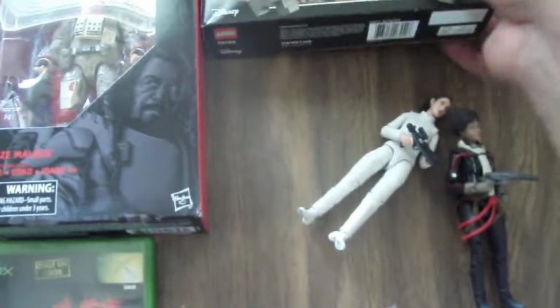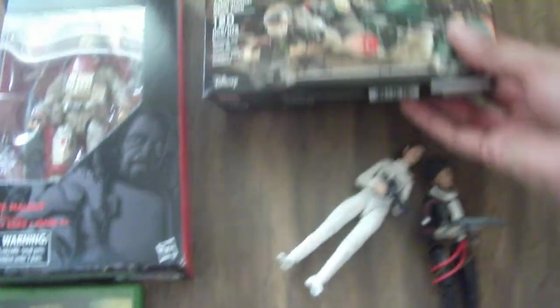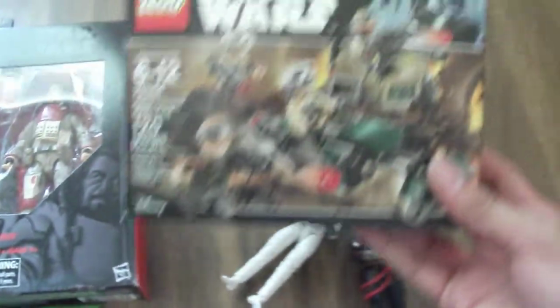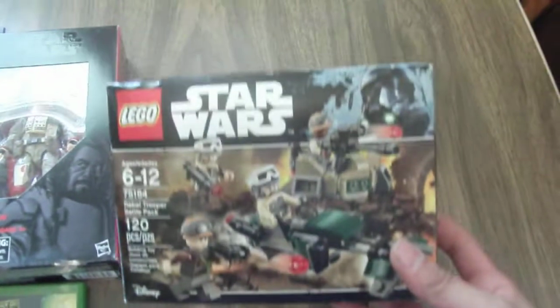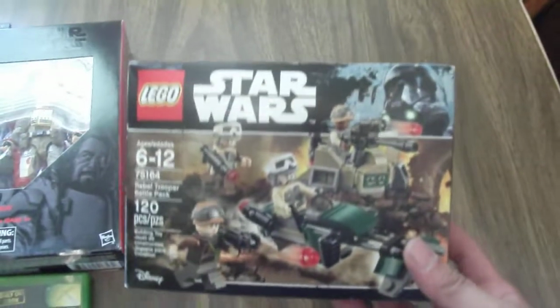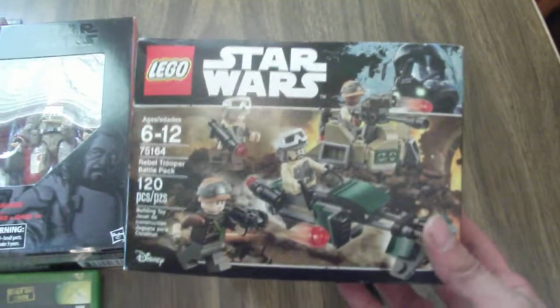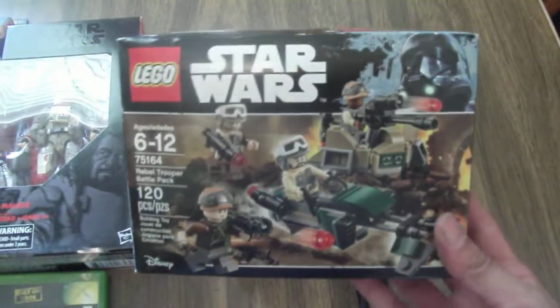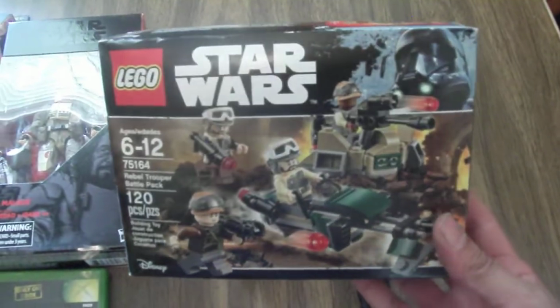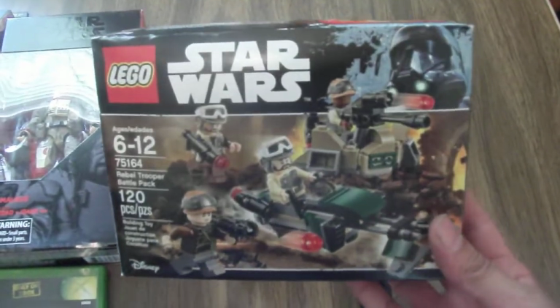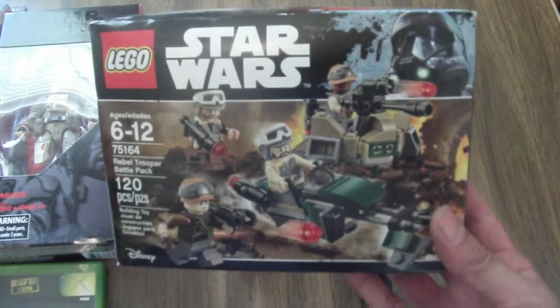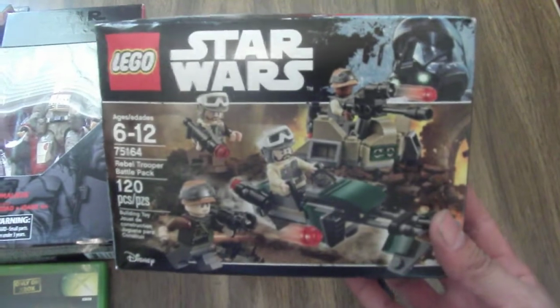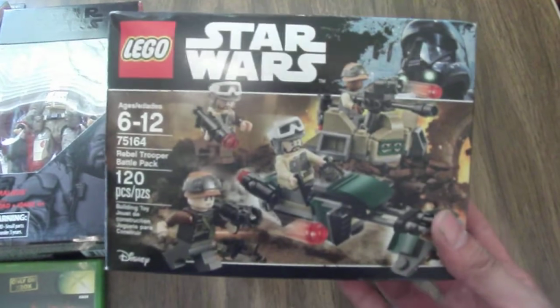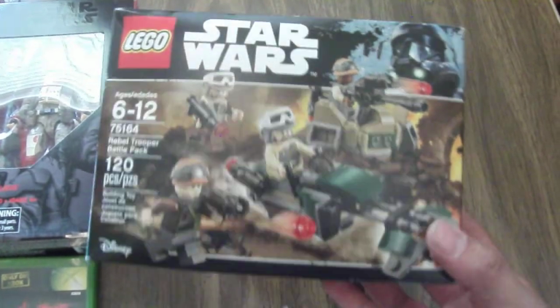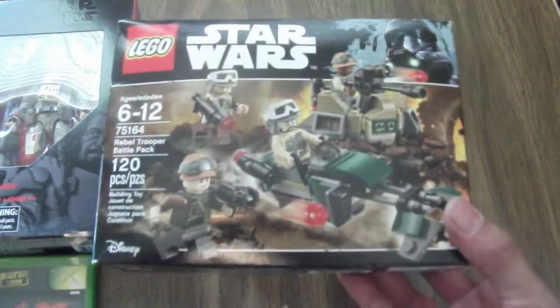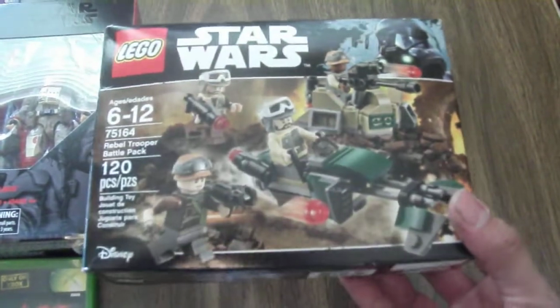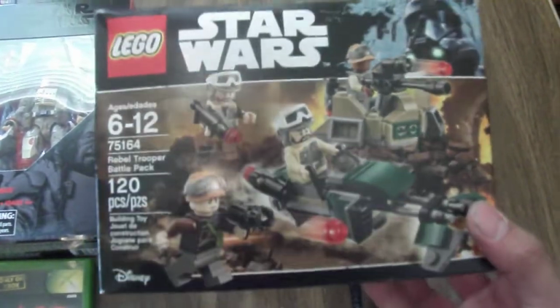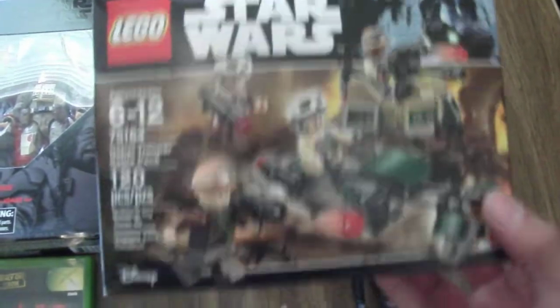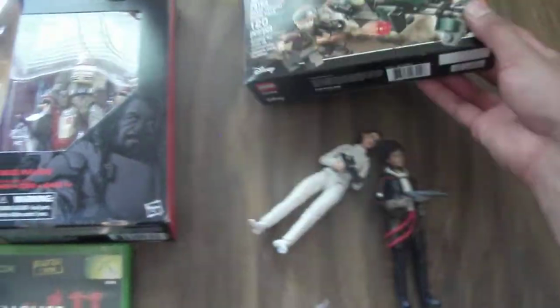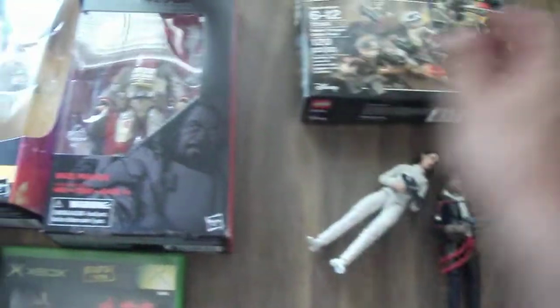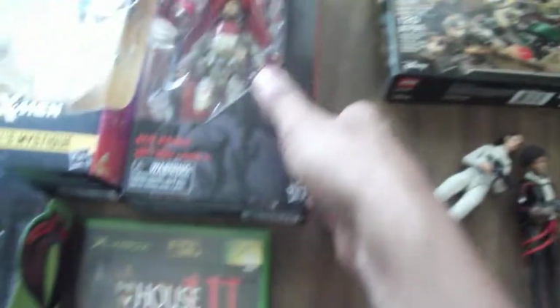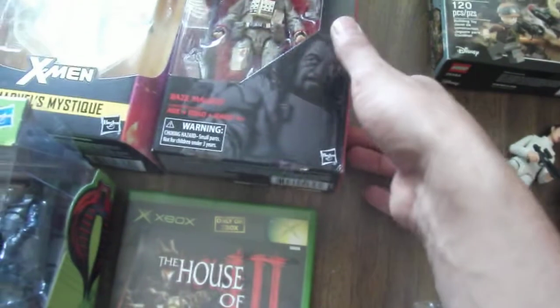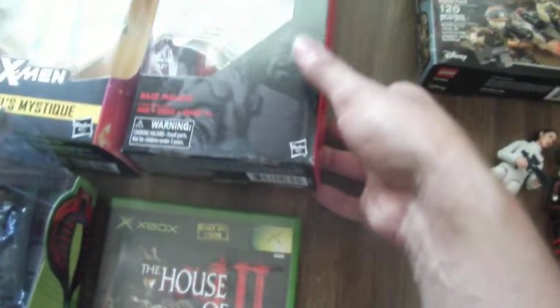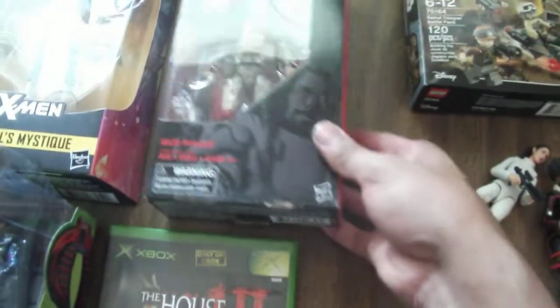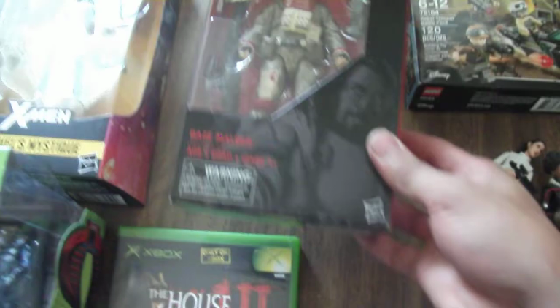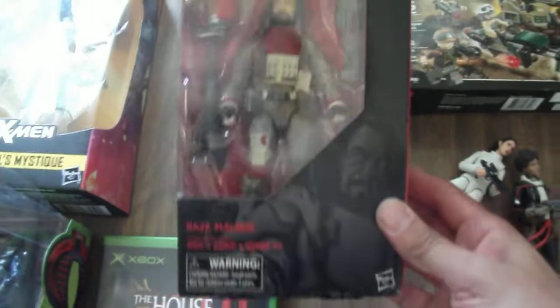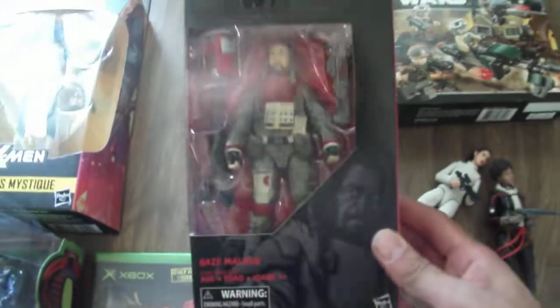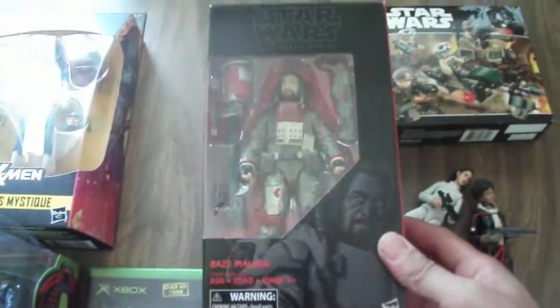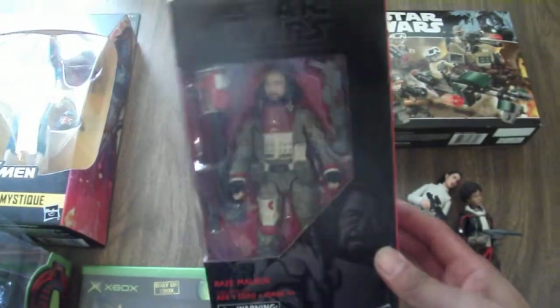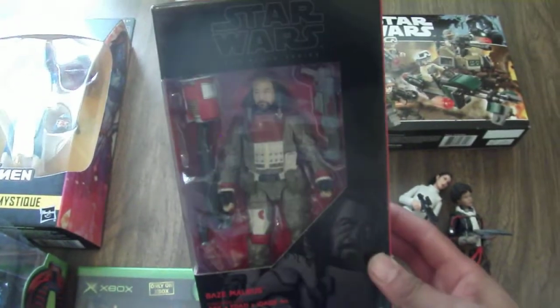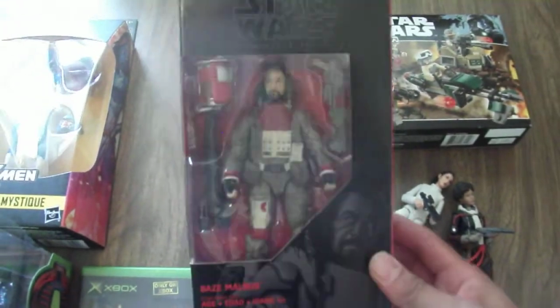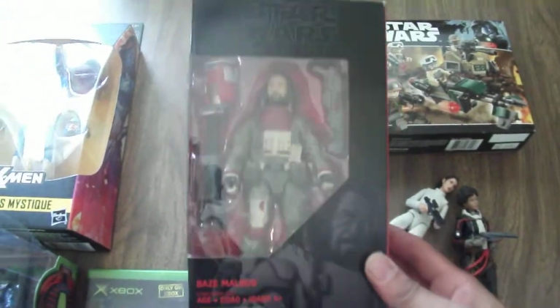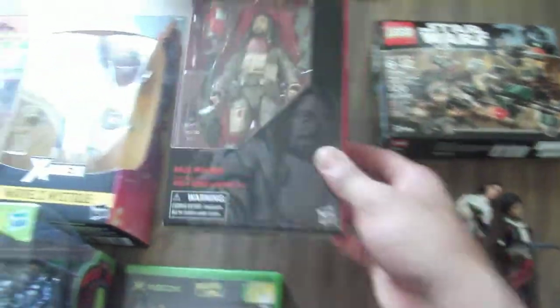Got this Lego set right here. Never saw this one before — I think it was from when Rogue One was out. This is brand new, got that for five. Also picked up Baze Malbus from the Black Series collection, got him for 10.